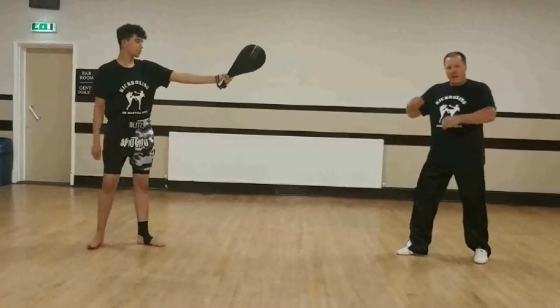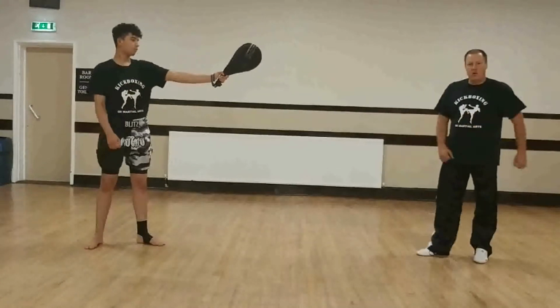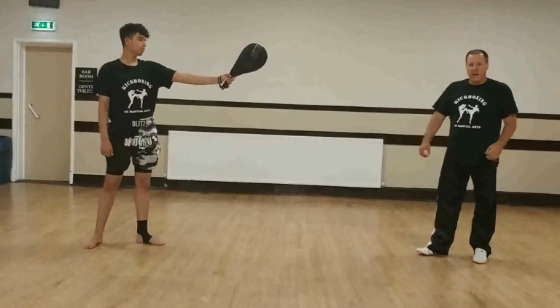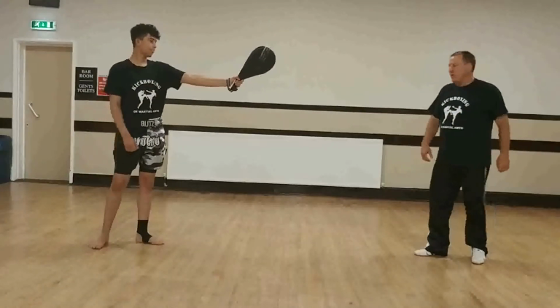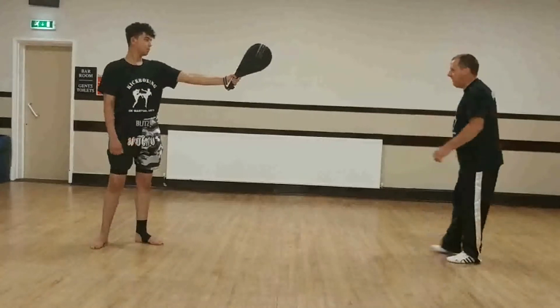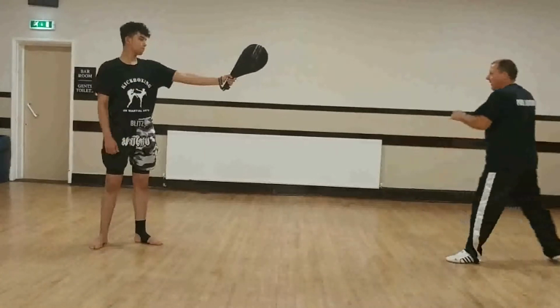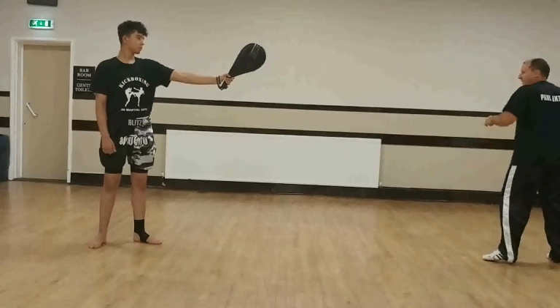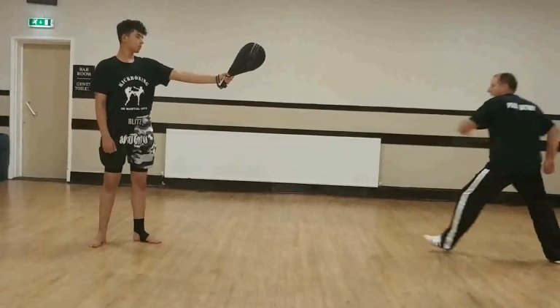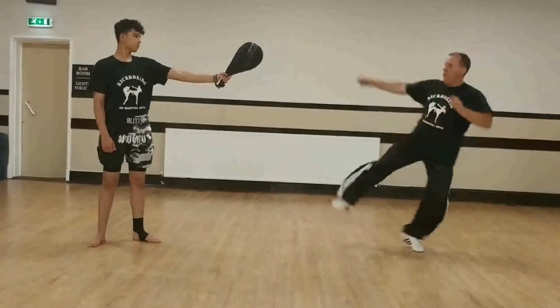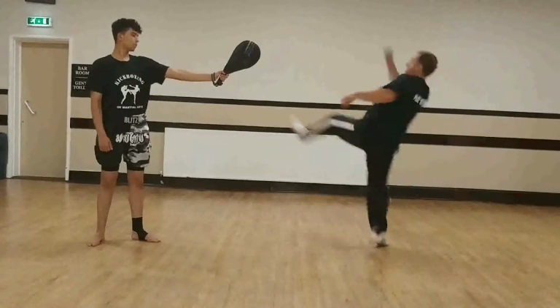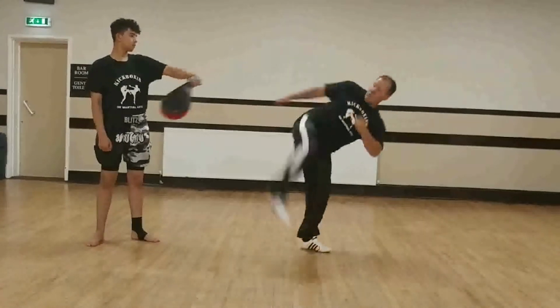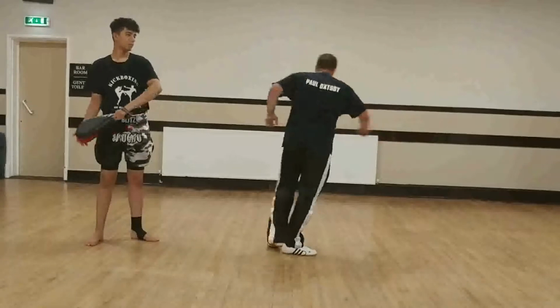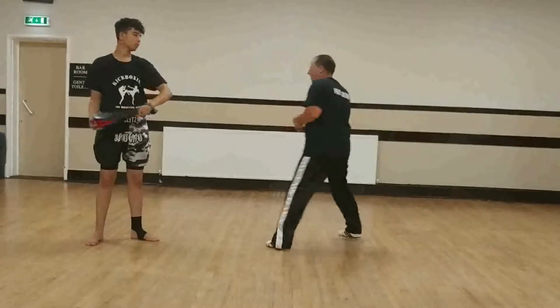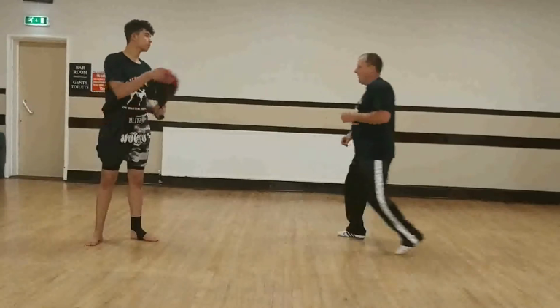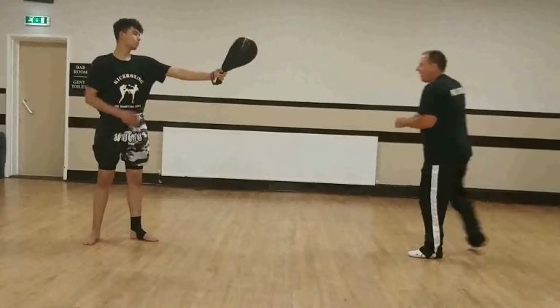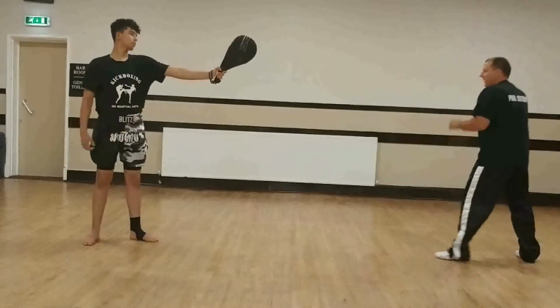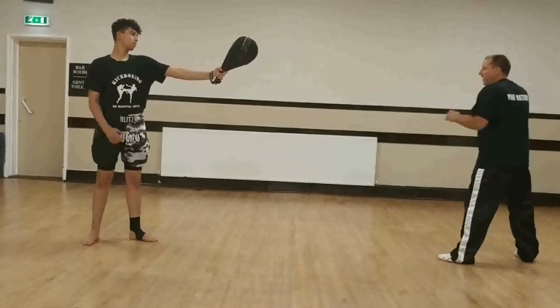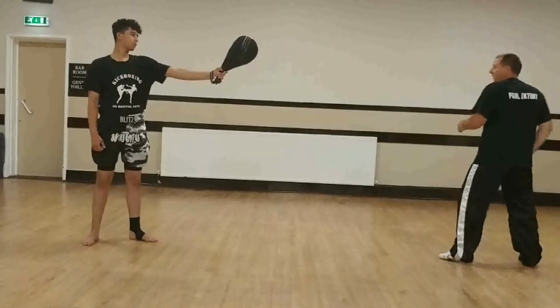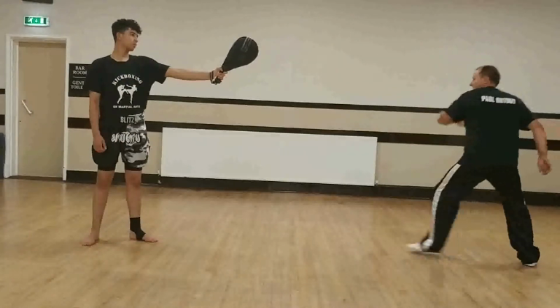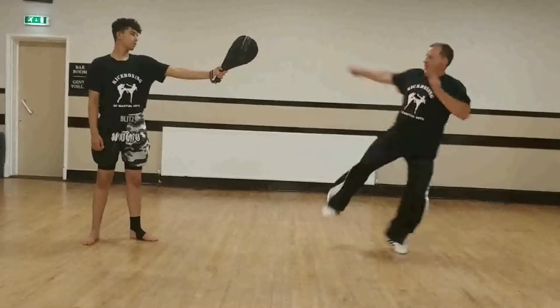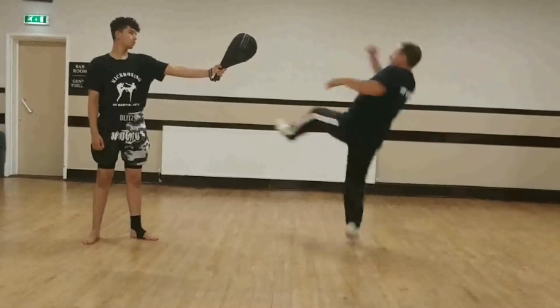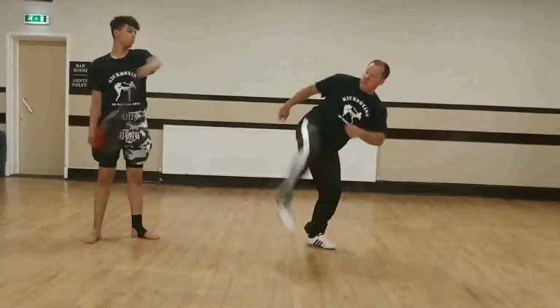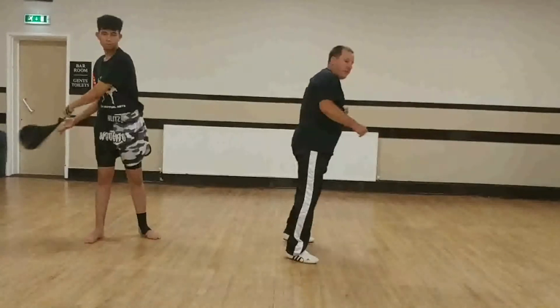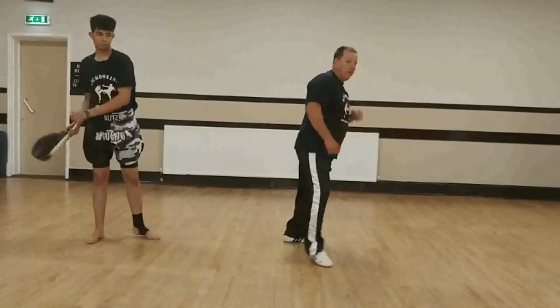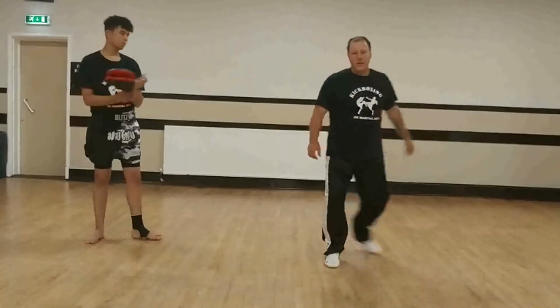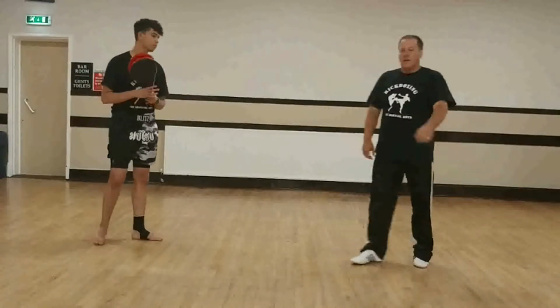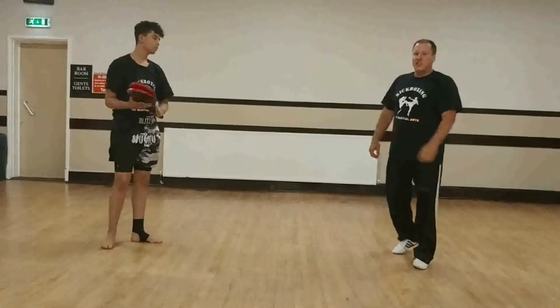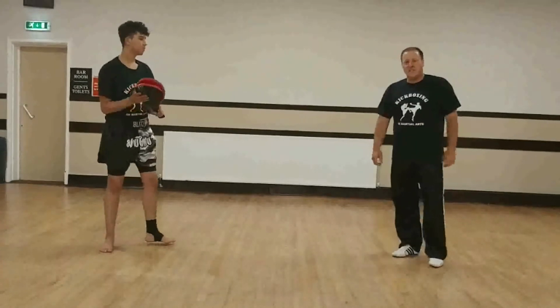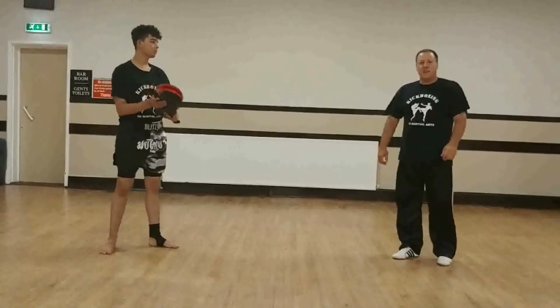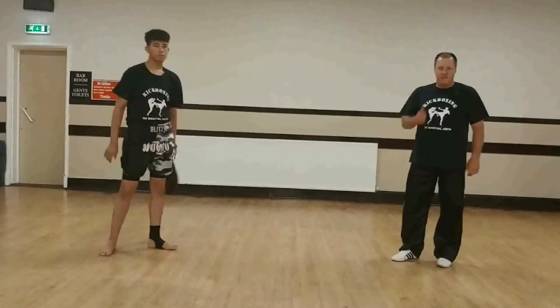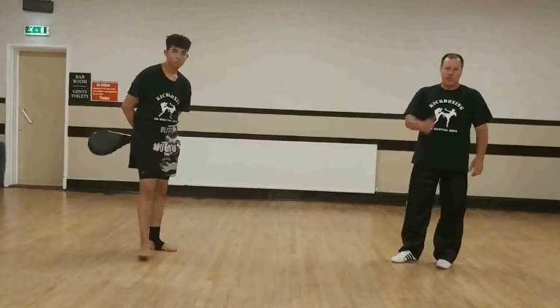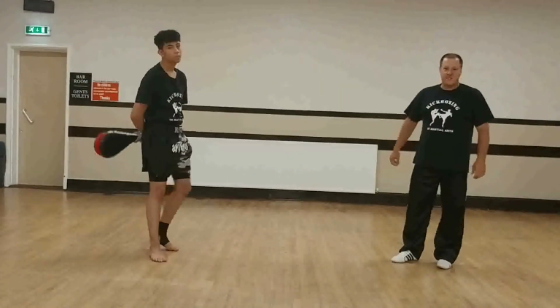Now I'll show a couple of fast ones. Up and through. And through. That is the 360 turning kick. Enjoy practicing.